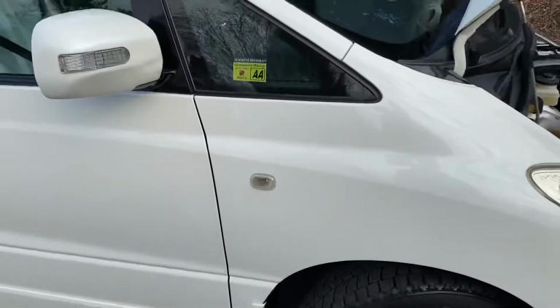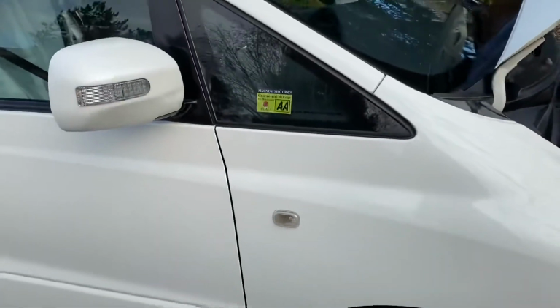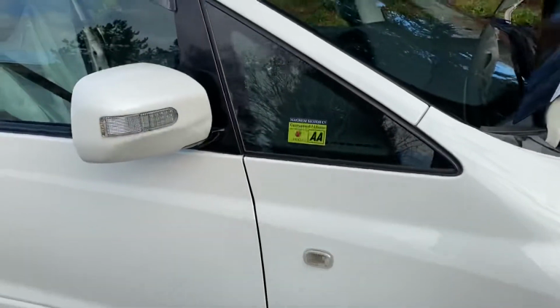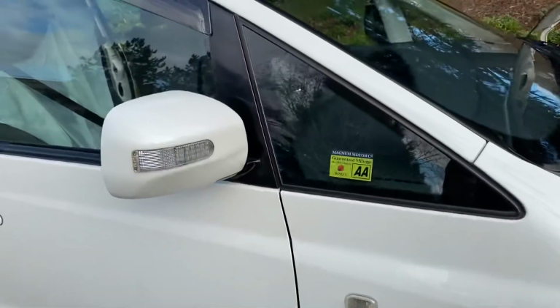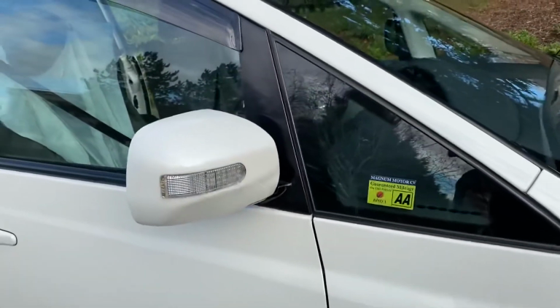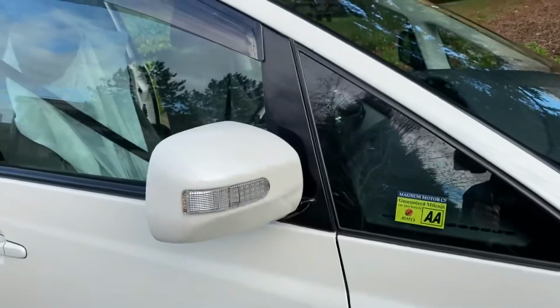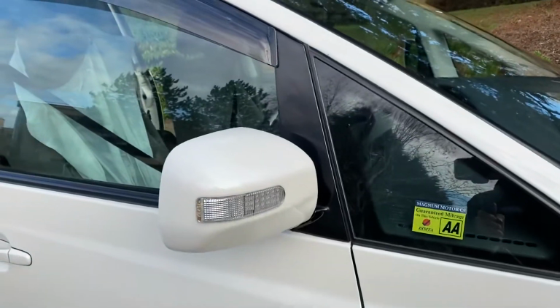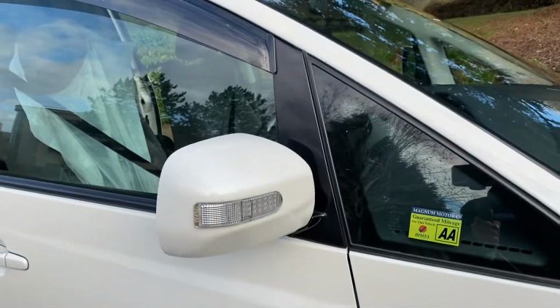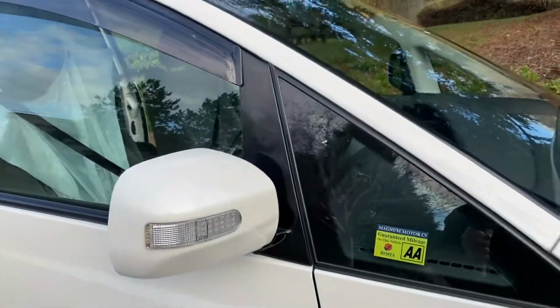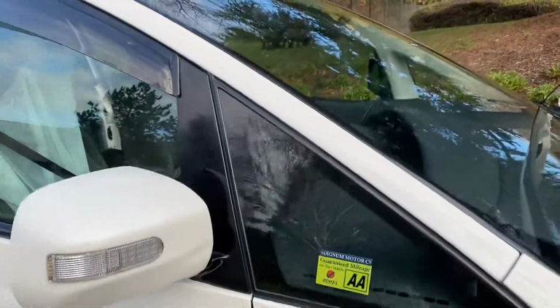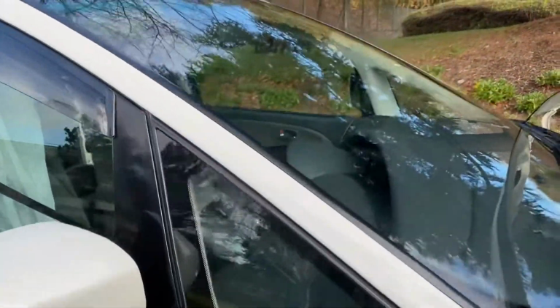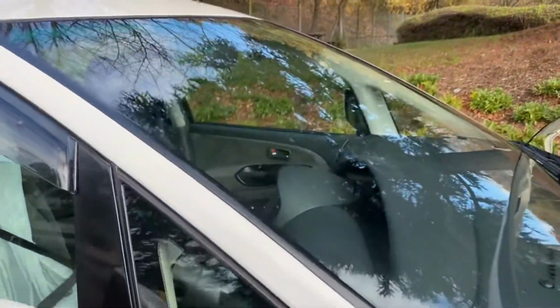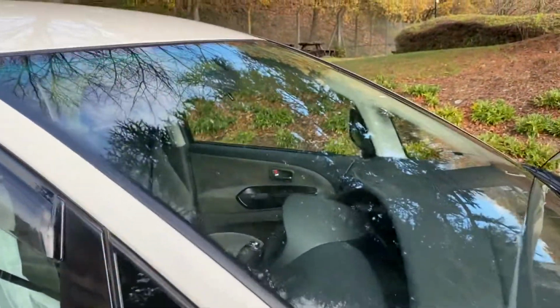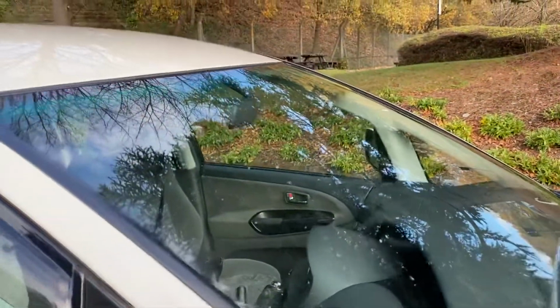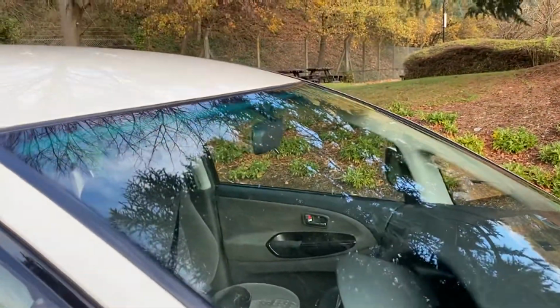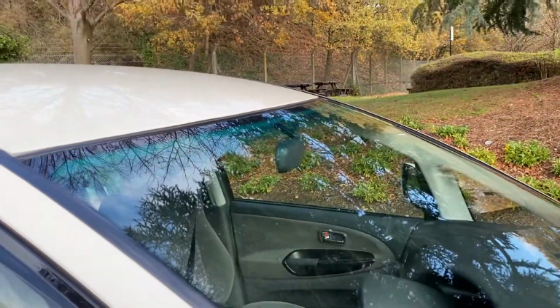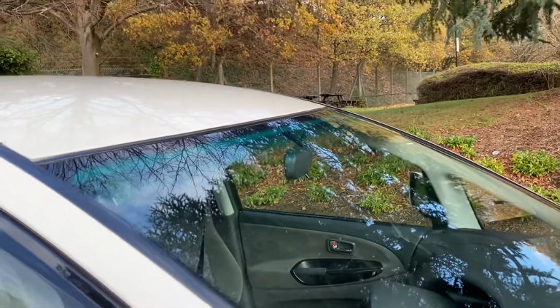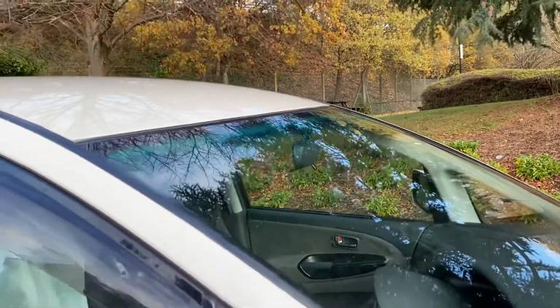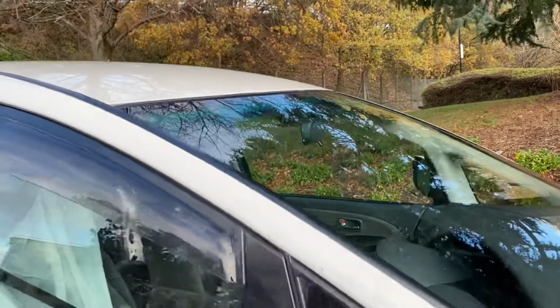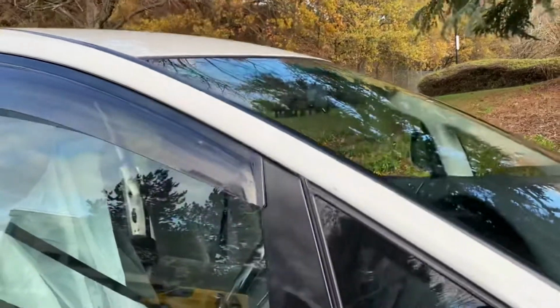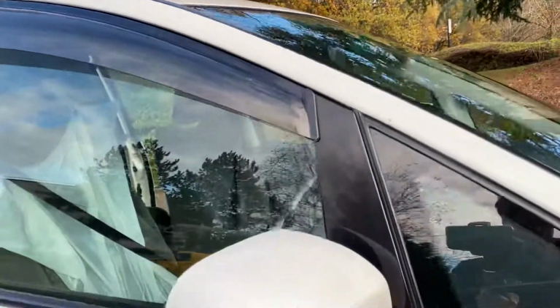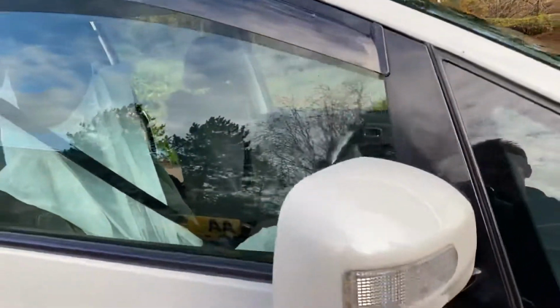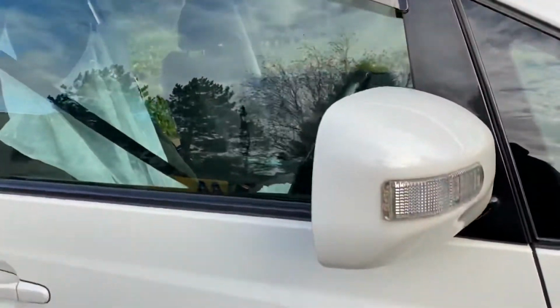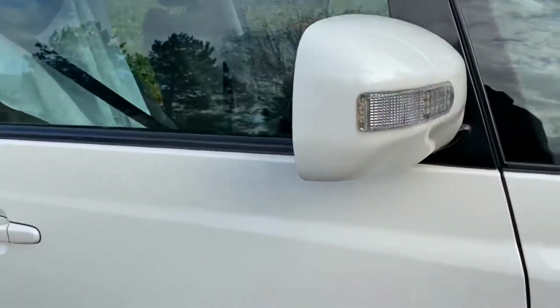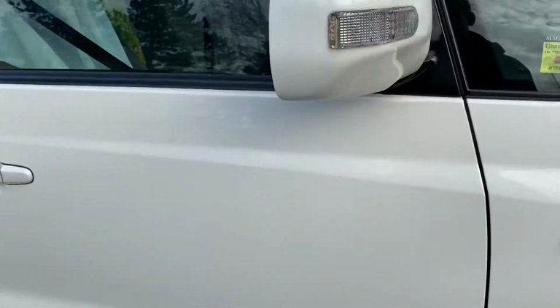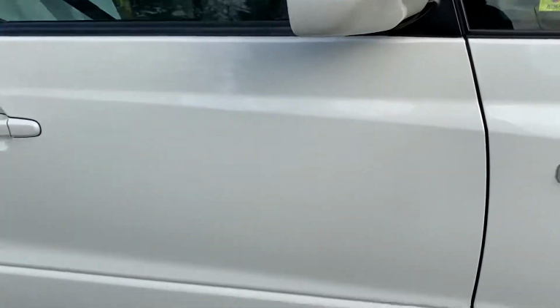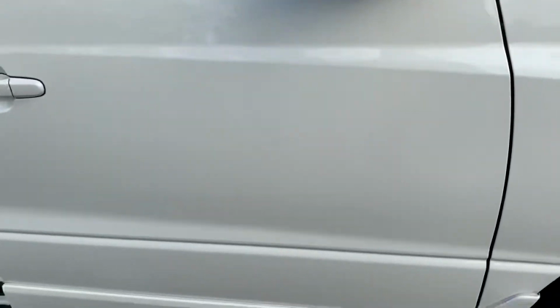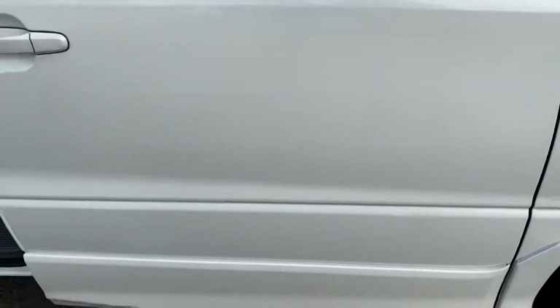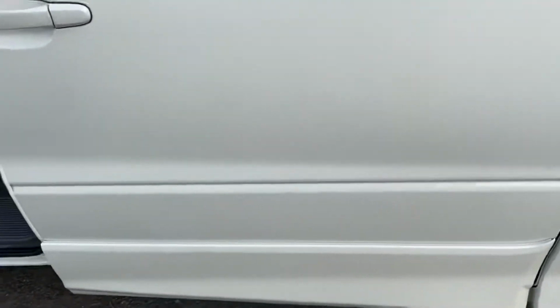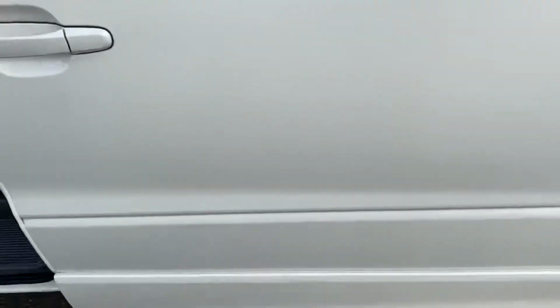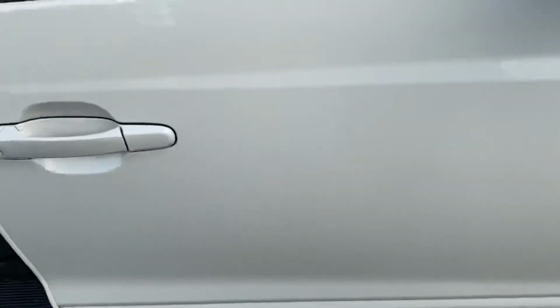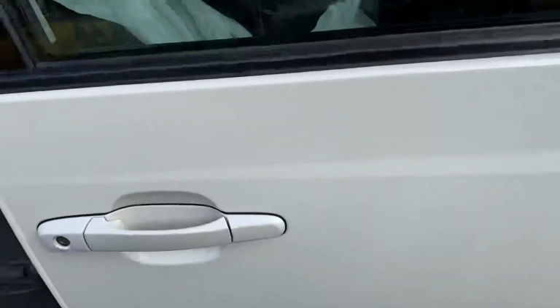Side repeaters in the mirrors there. Nice top tint on the windscreen. It's pearl white metallic so it has like a little metal flake feel to it.